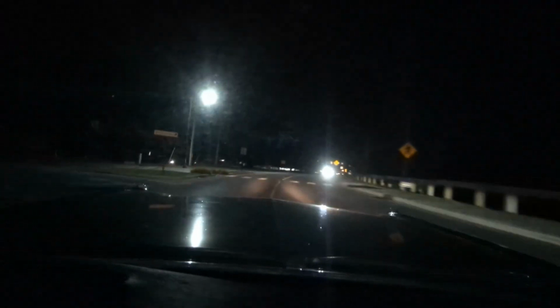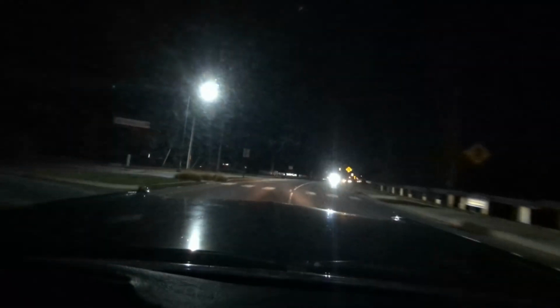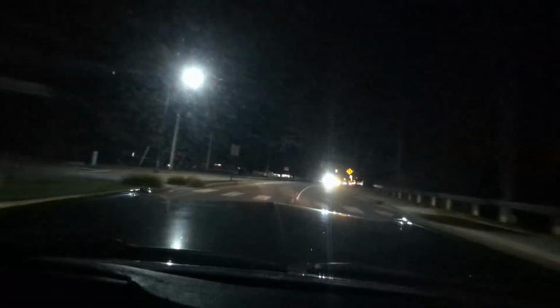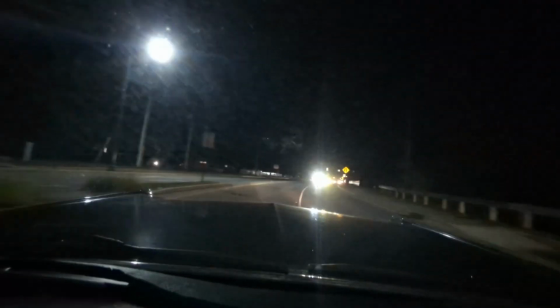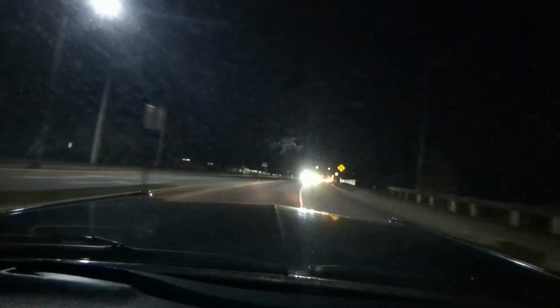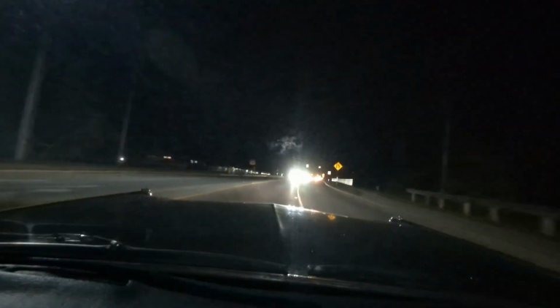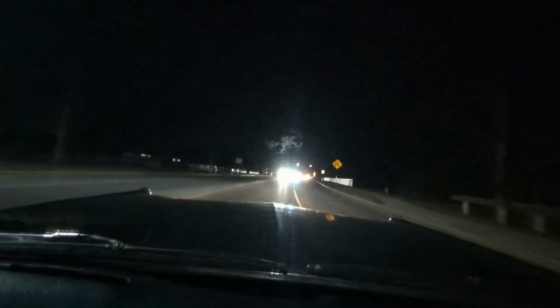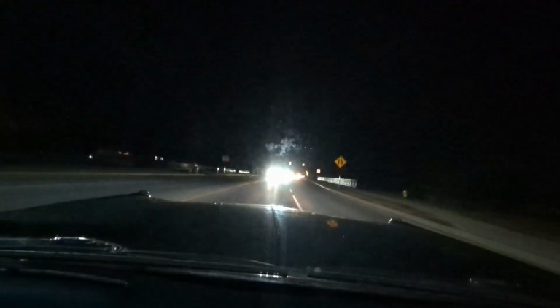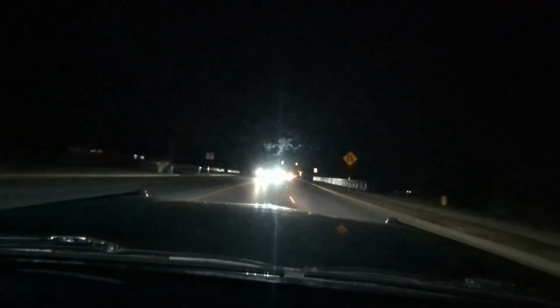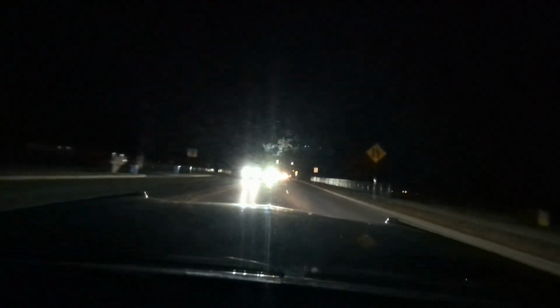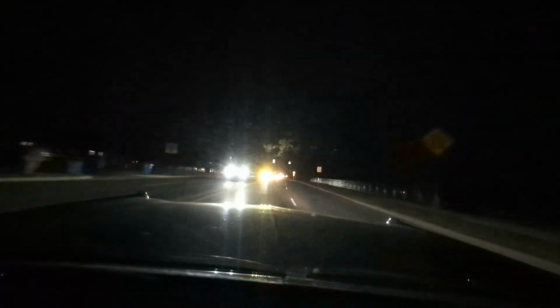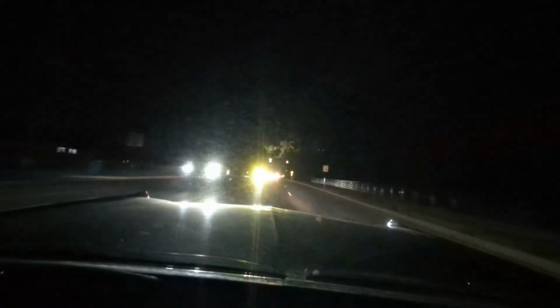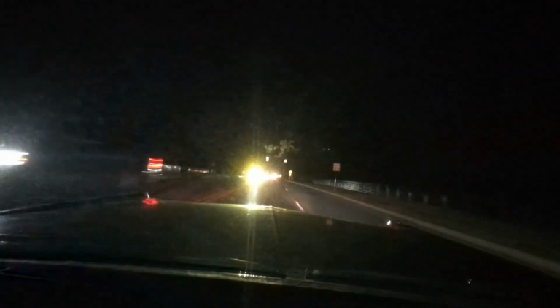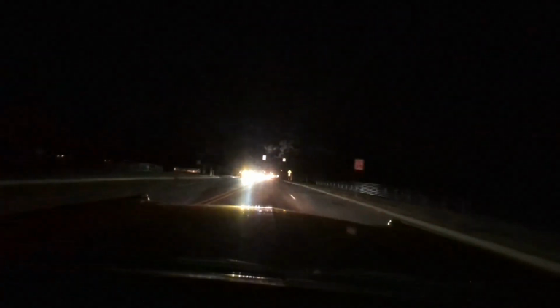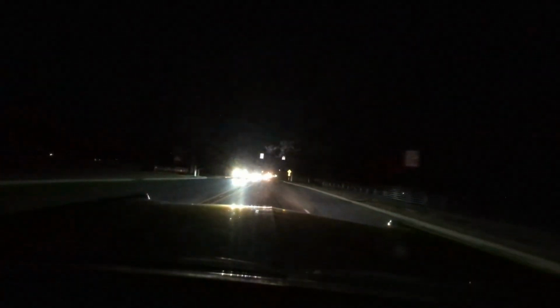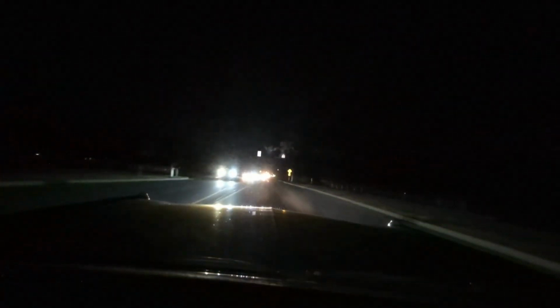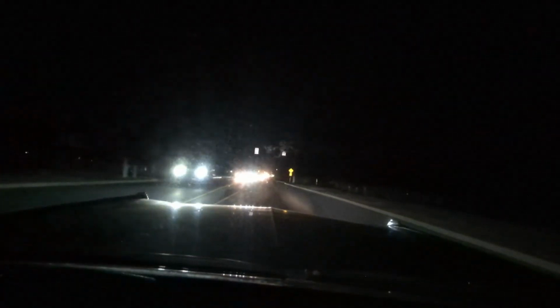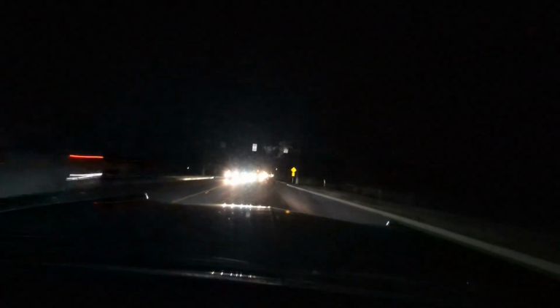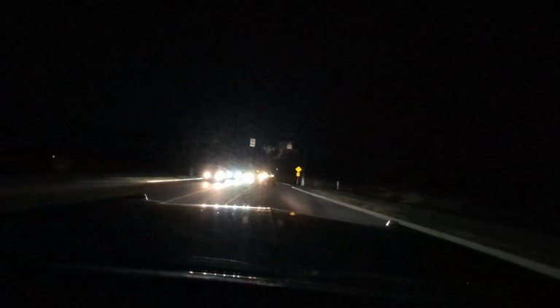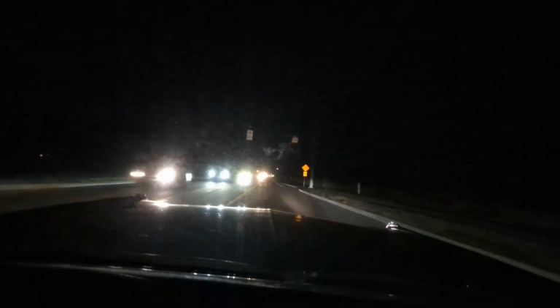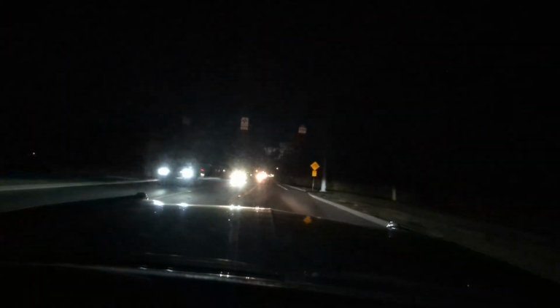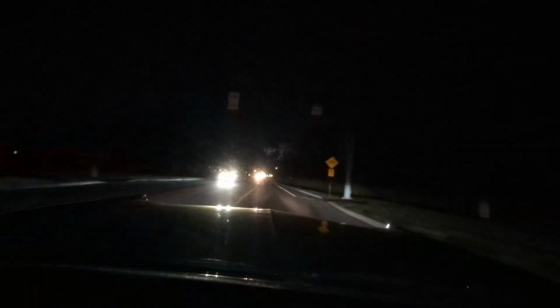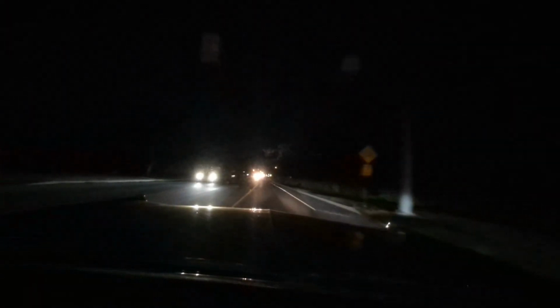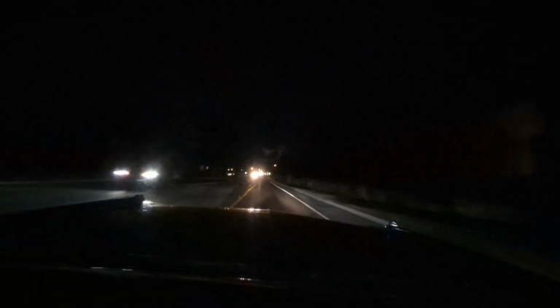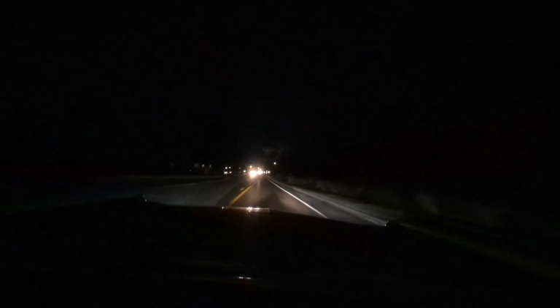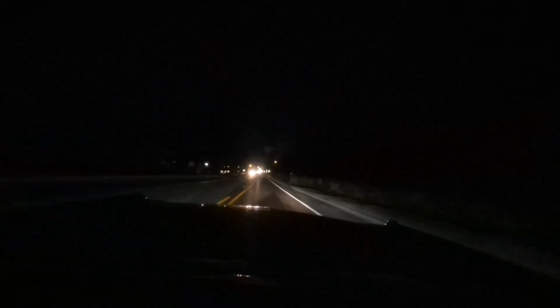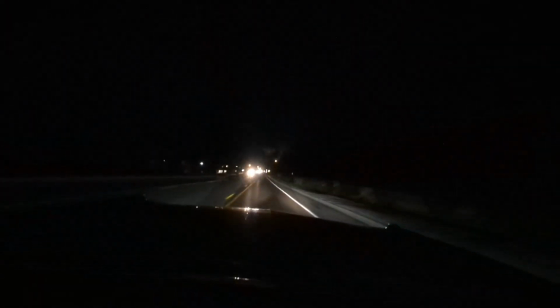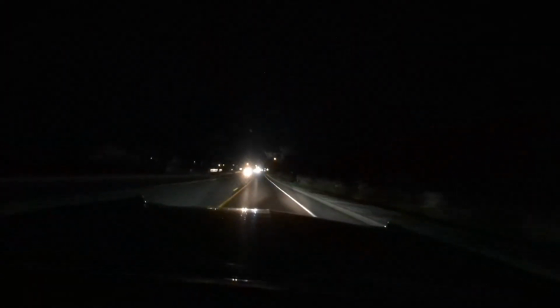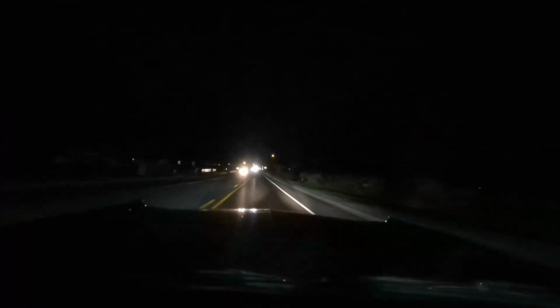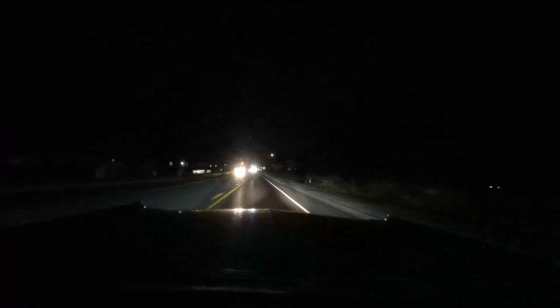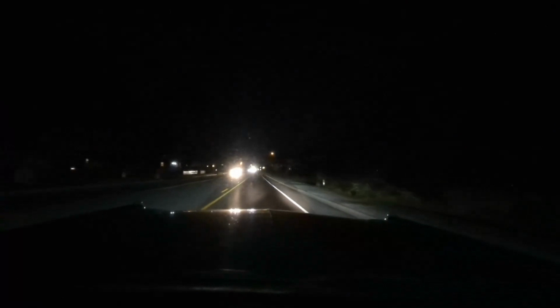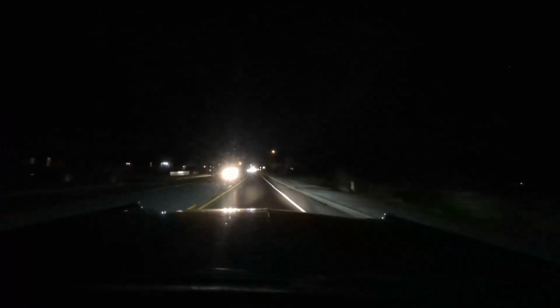I will say I enjoy driving around at night. I know a lot of people find it anxious, but honestly I find it very relaxing and restful. Sometimes I will just go out and drive around, just to drive around.